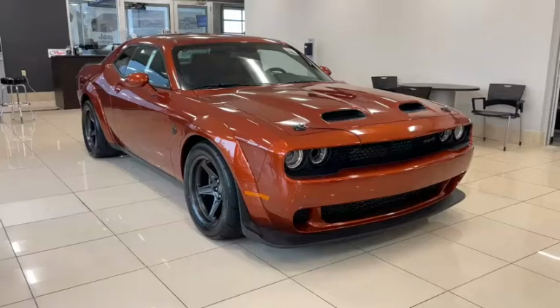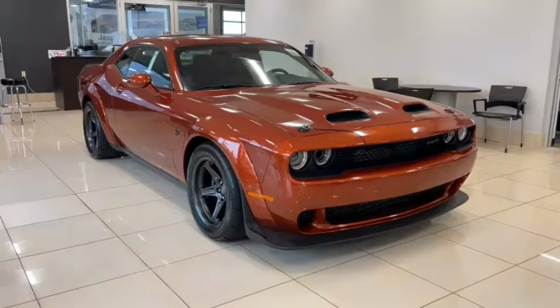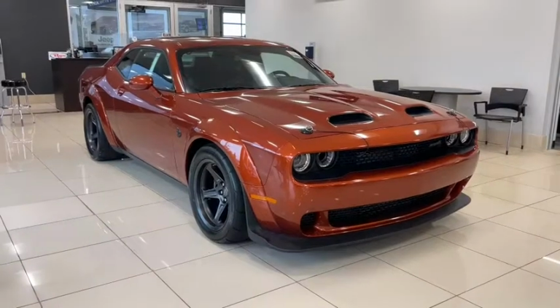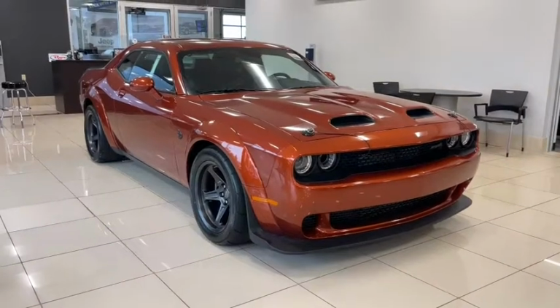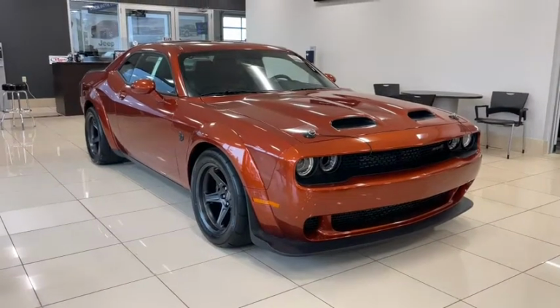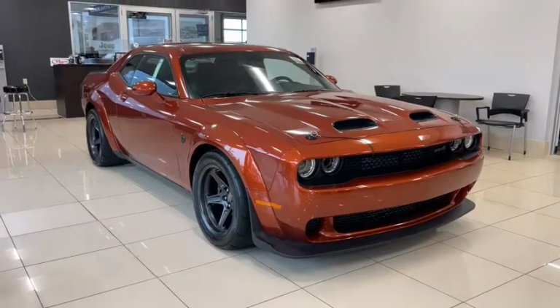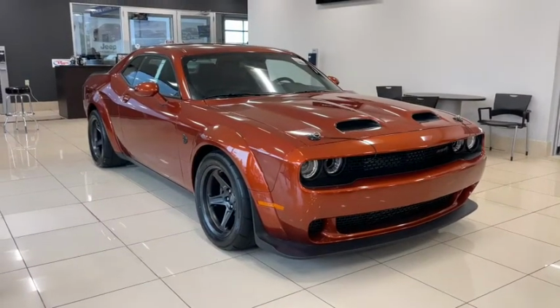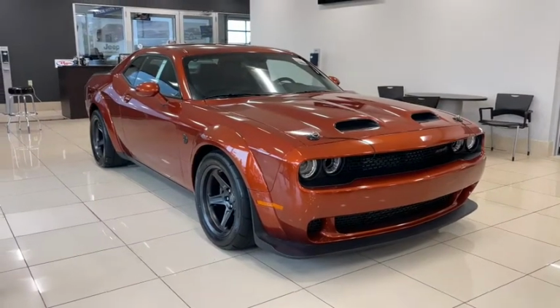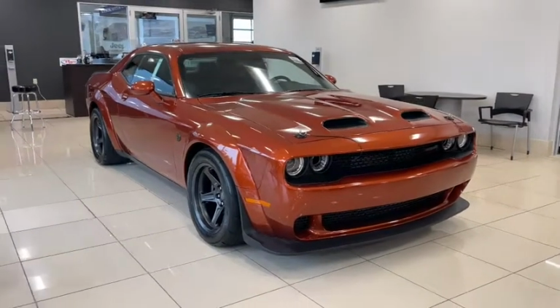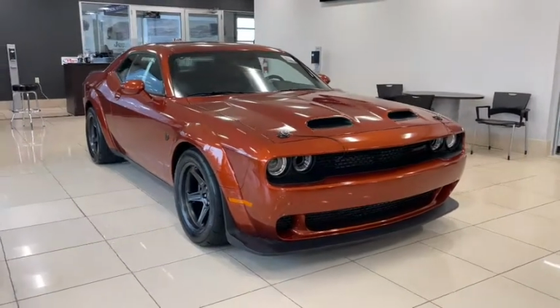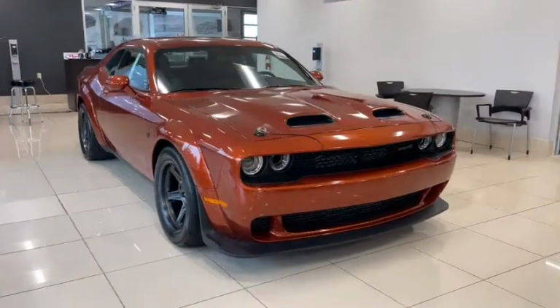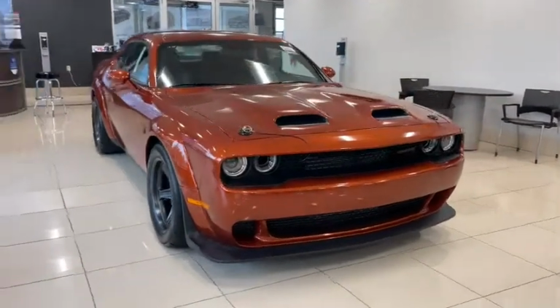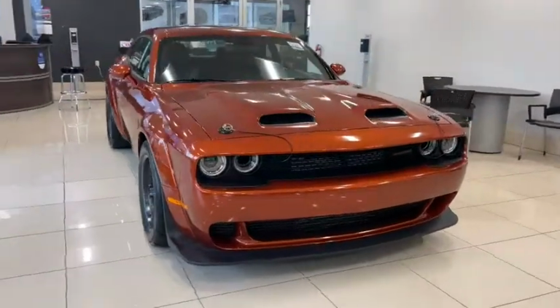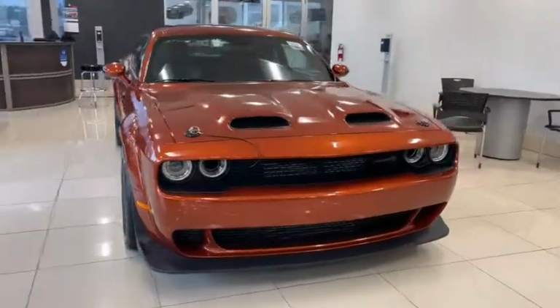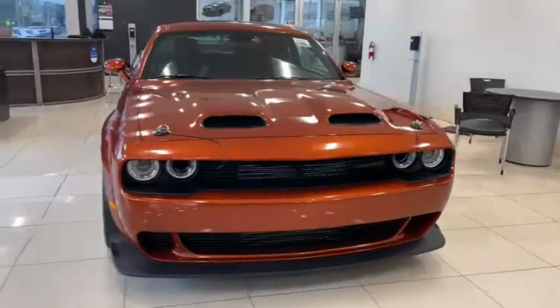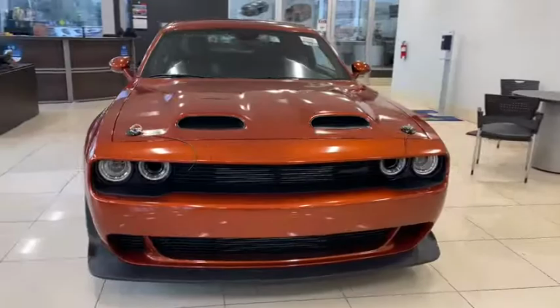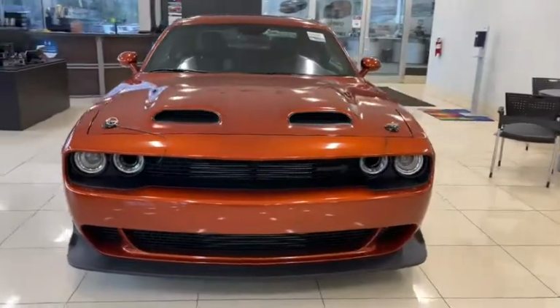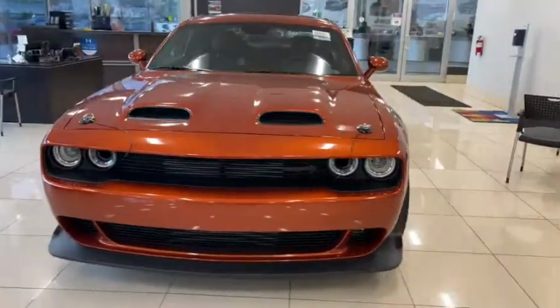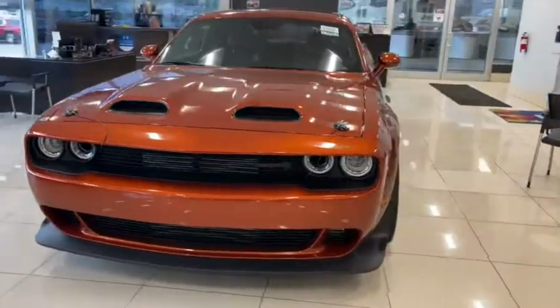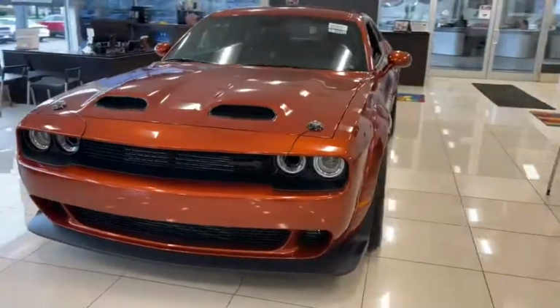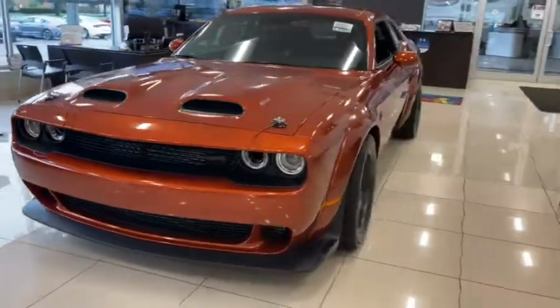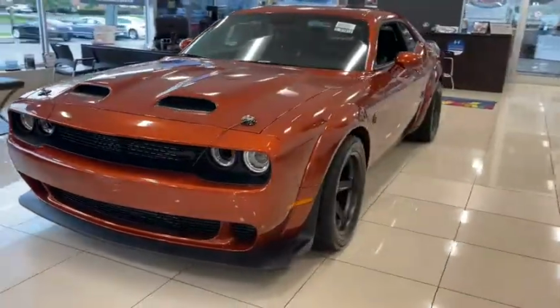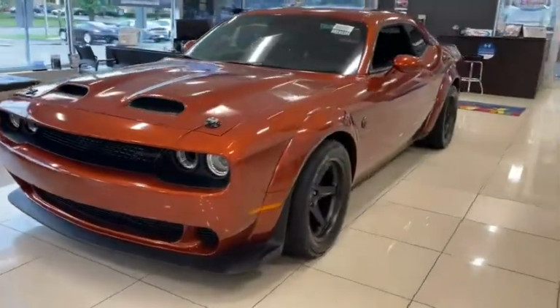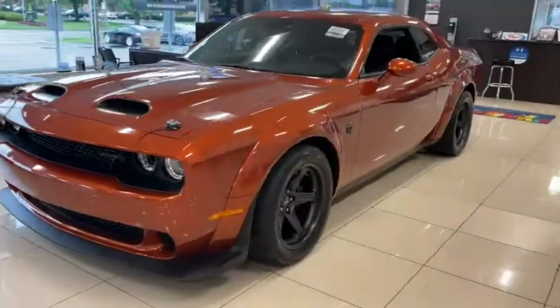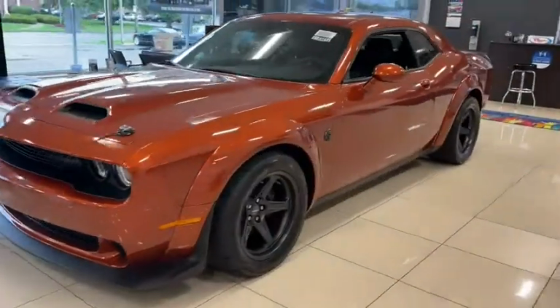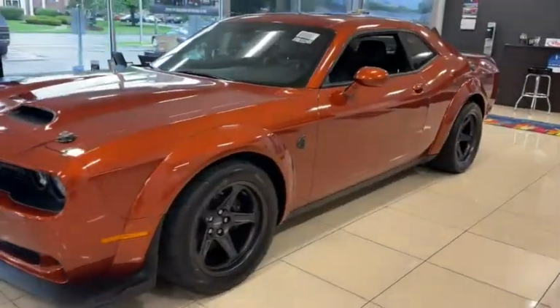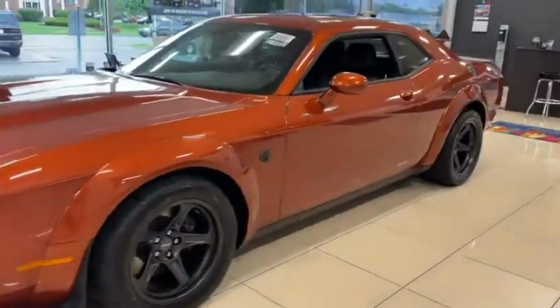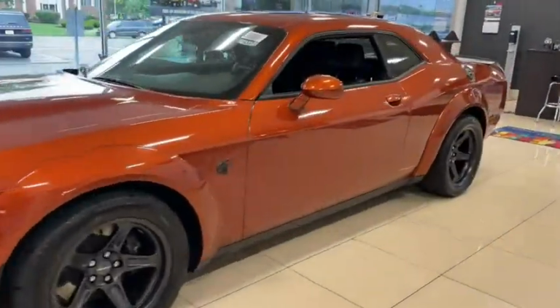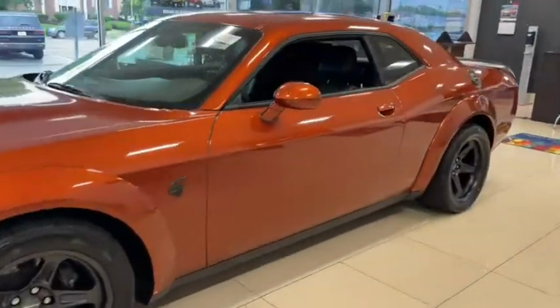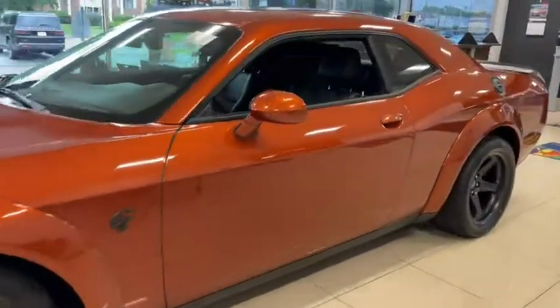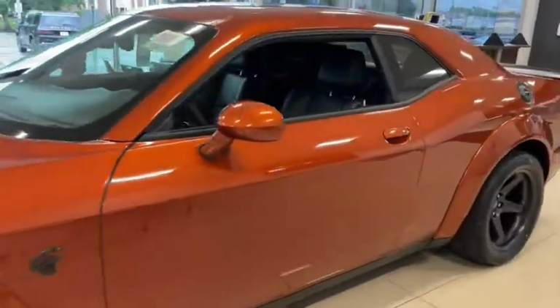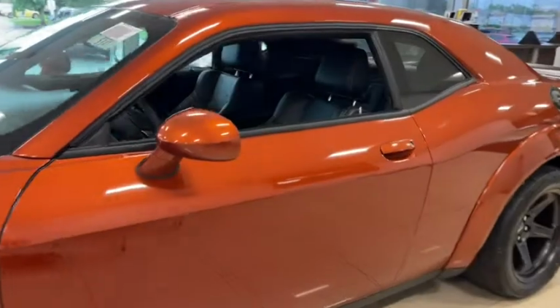Take a moment to check out the 2022 Dodge Challenger. Drive with attitude in the uncompromising Challenger, the muscle car with a menacing stance and a fierce heart.